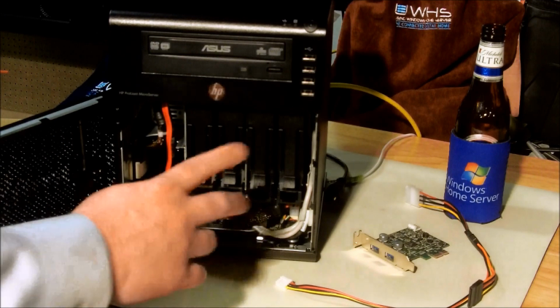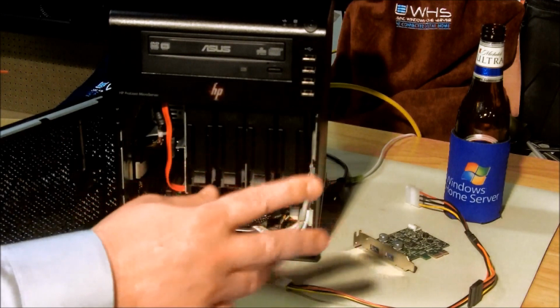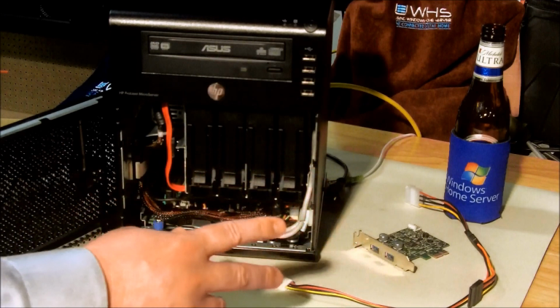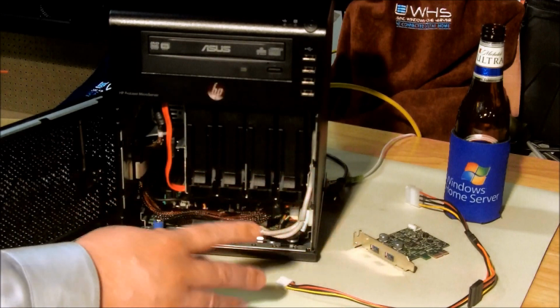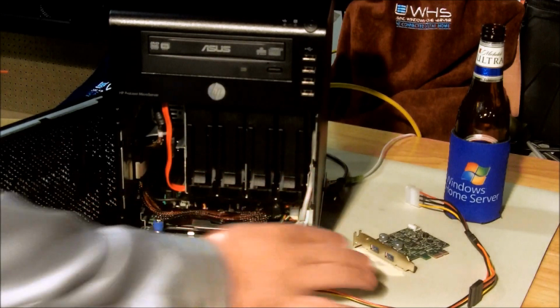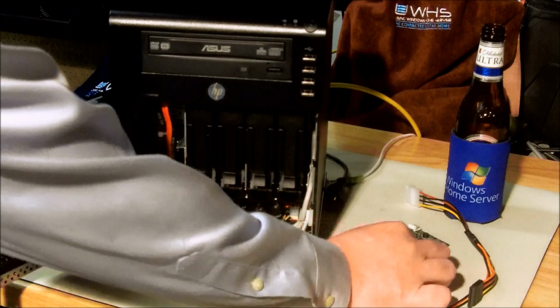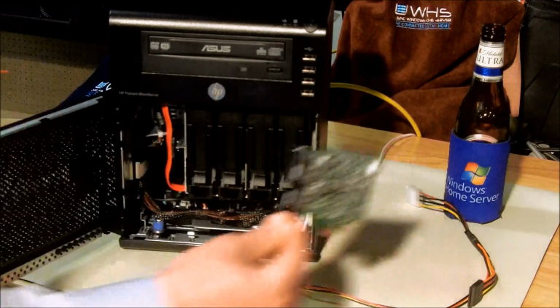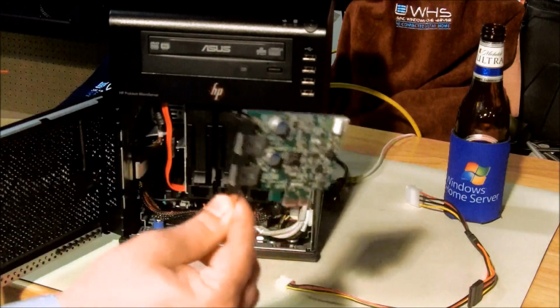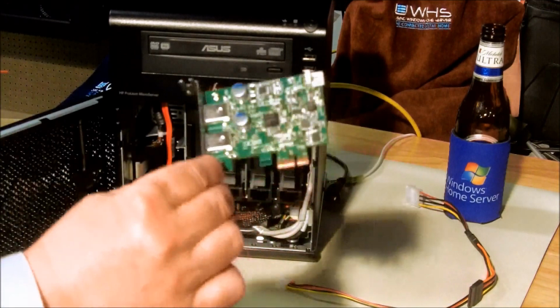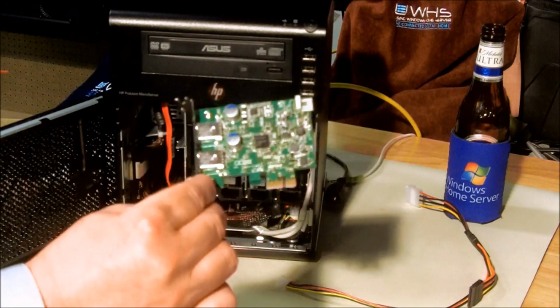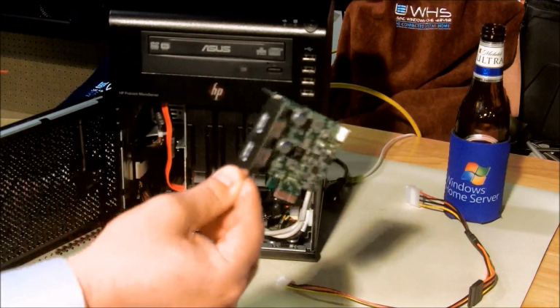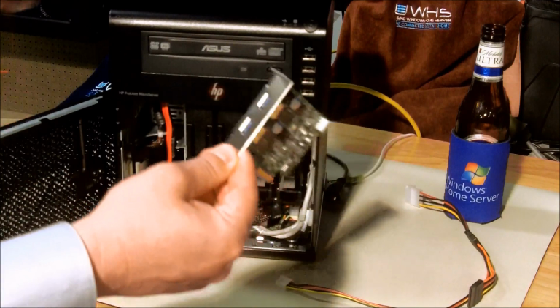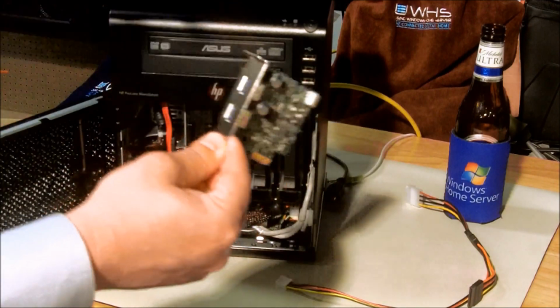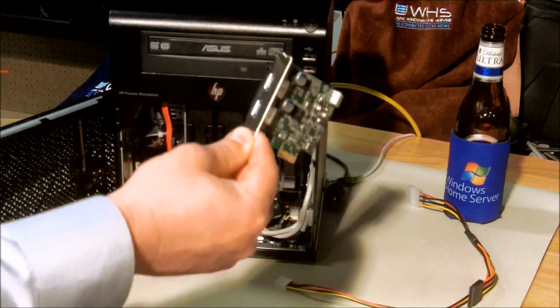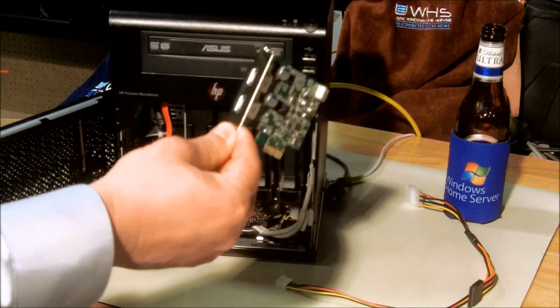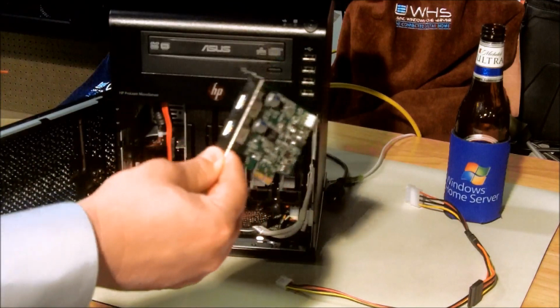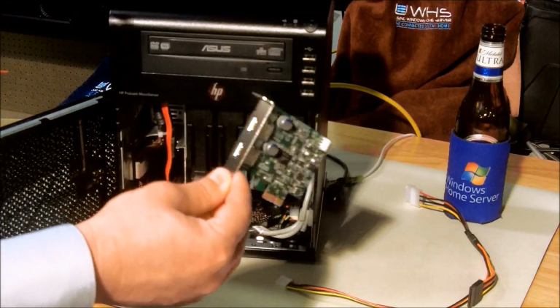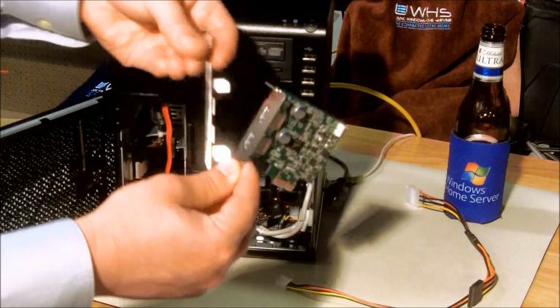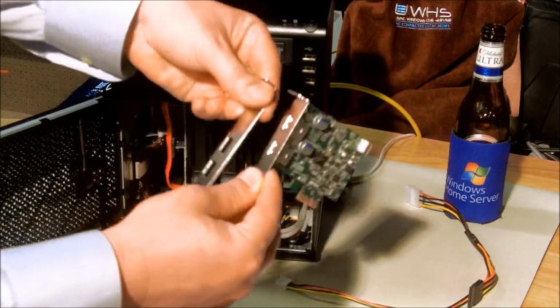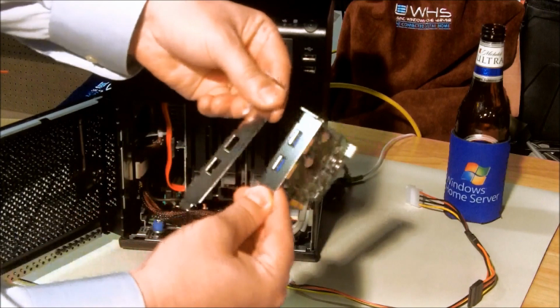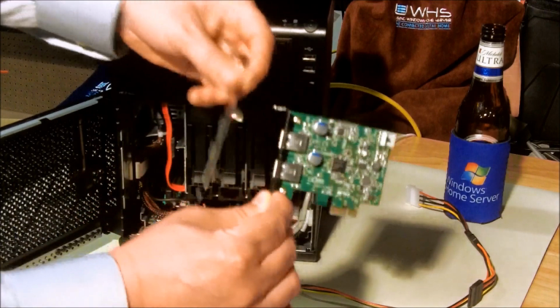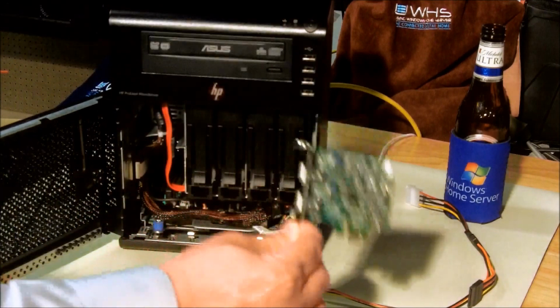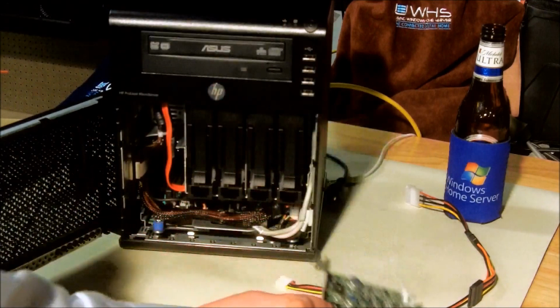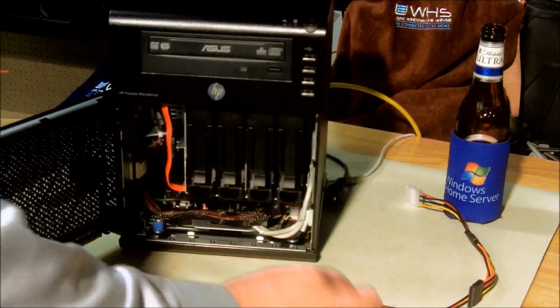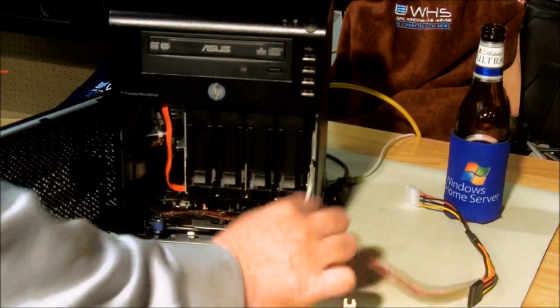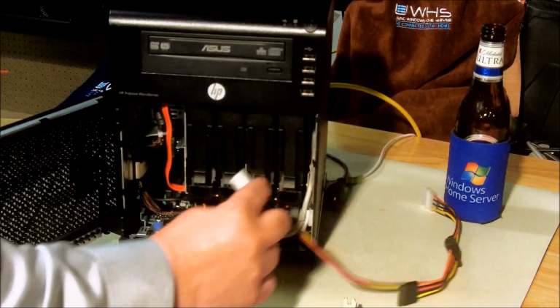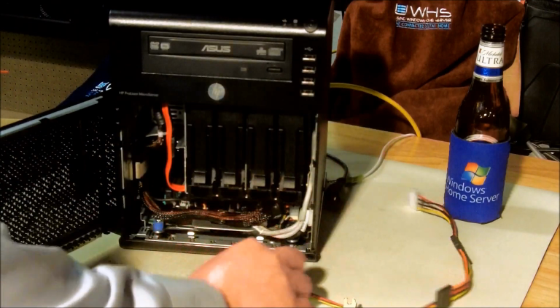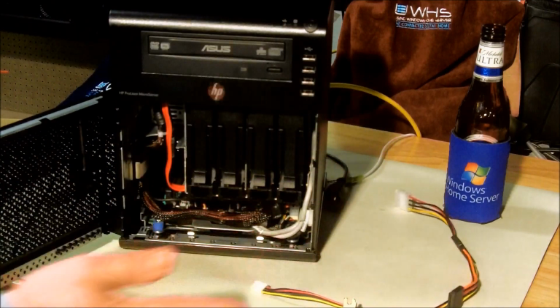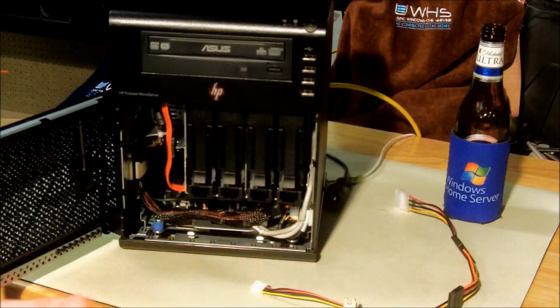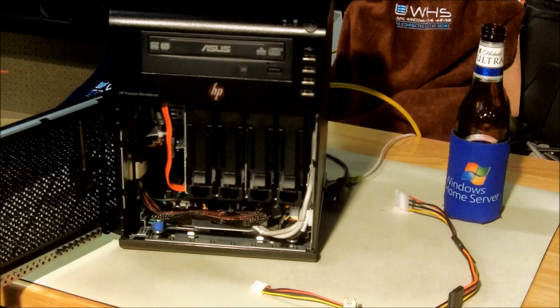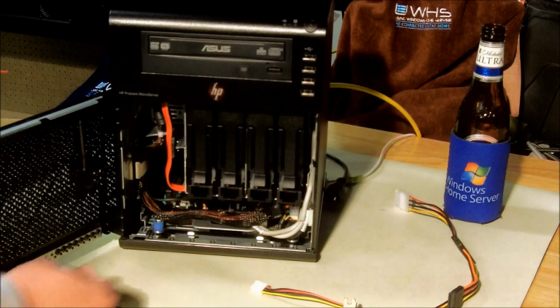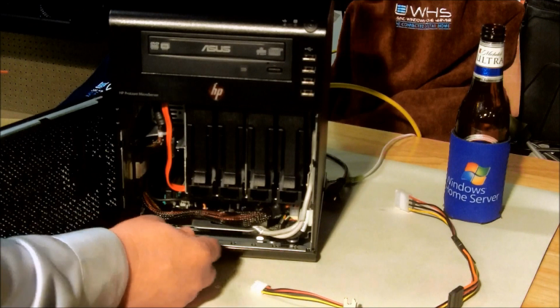We're going to do a couple of different things. We're going to put in this USB 3.0 card, which I've already converted from high profile to low profile. Then we're going to use the connectors and get everything set up. Let me show you how it's done.